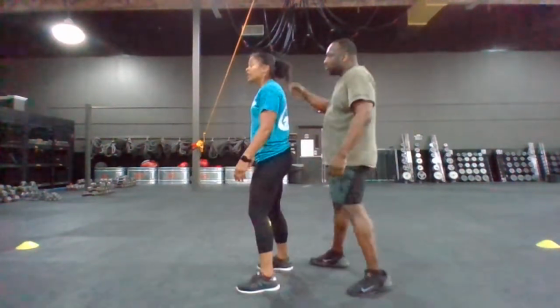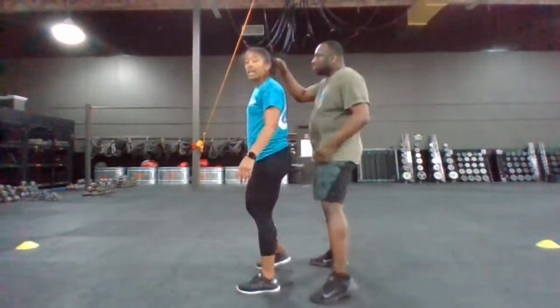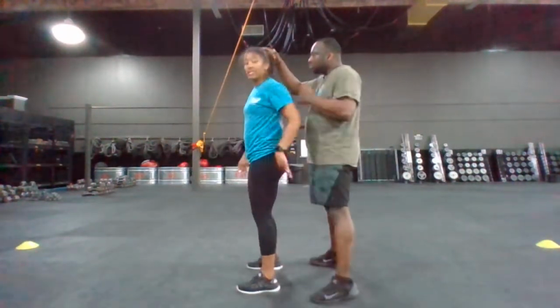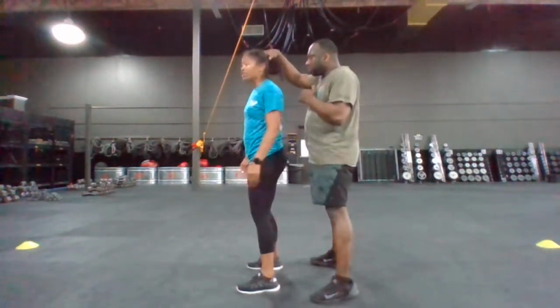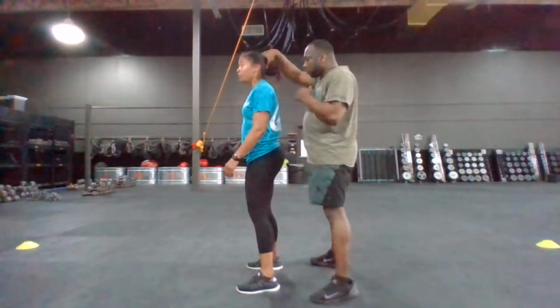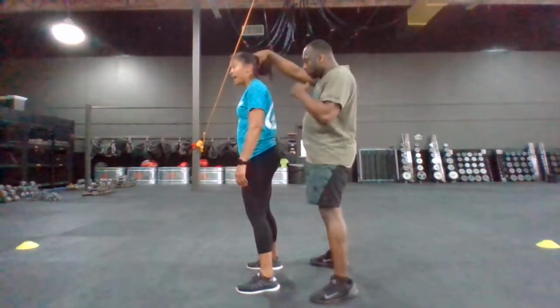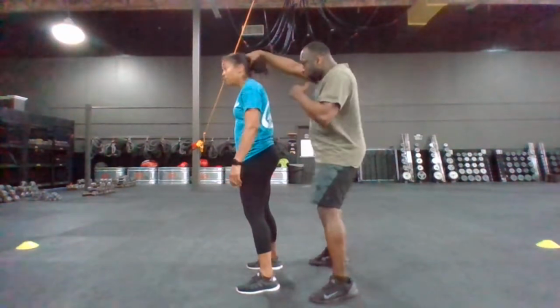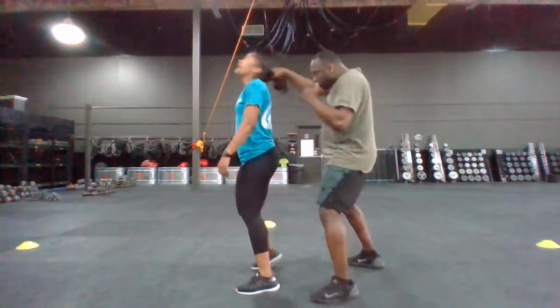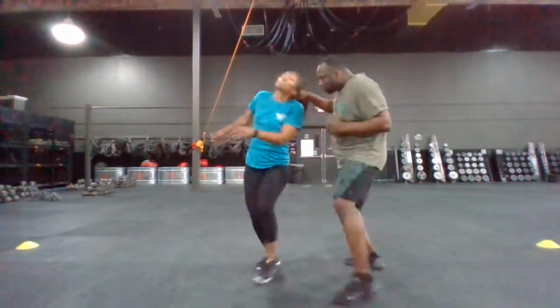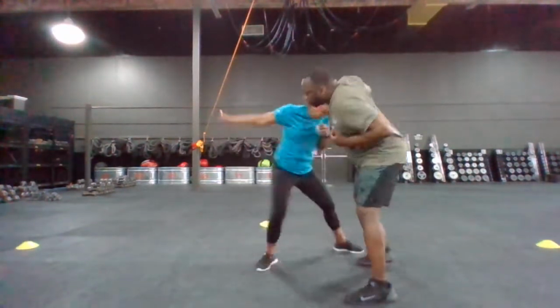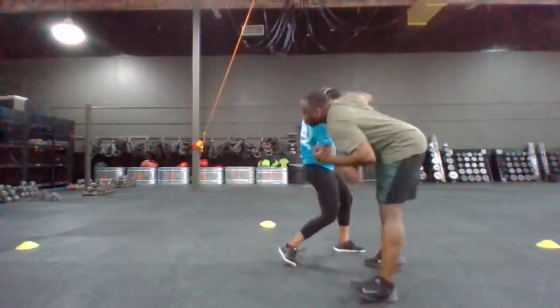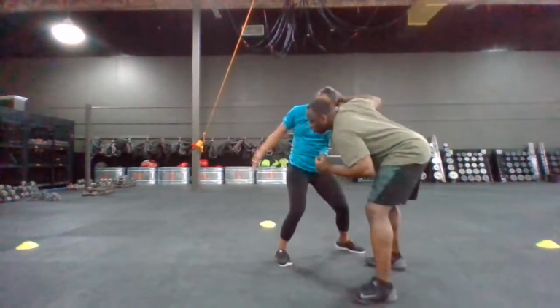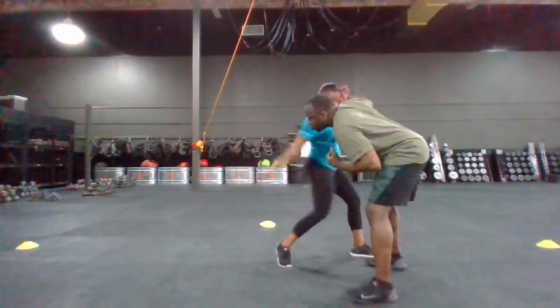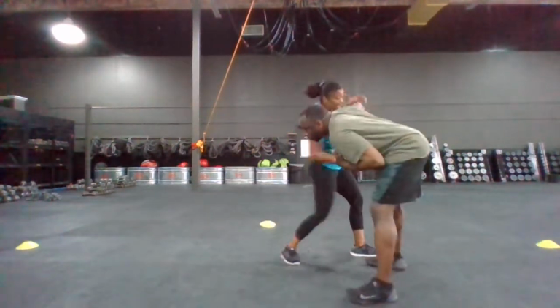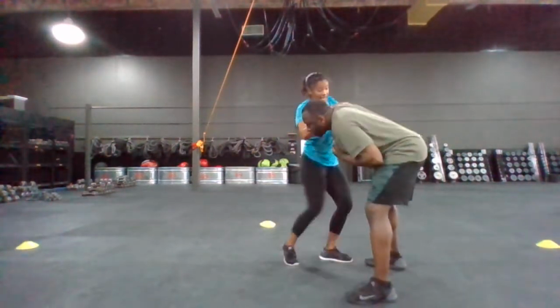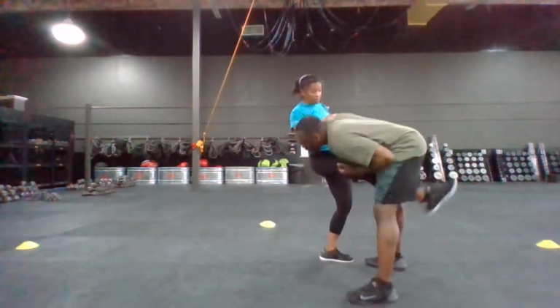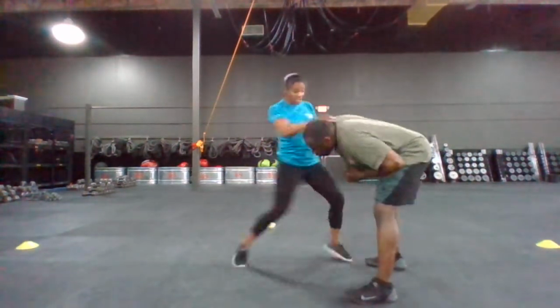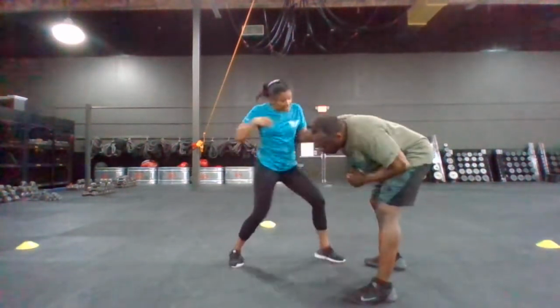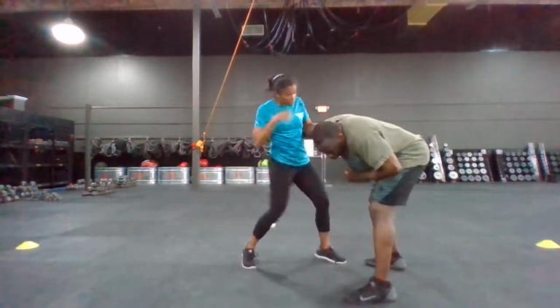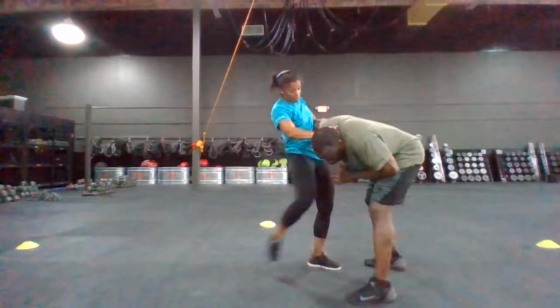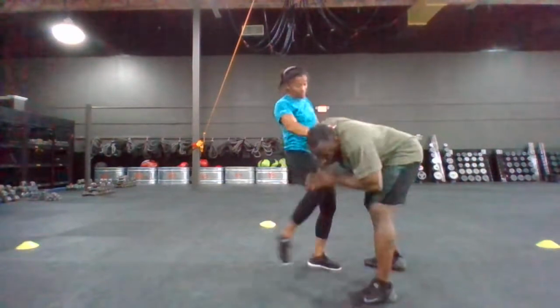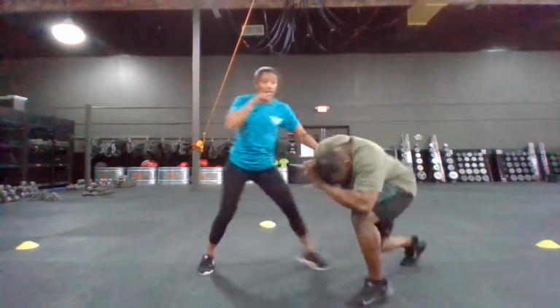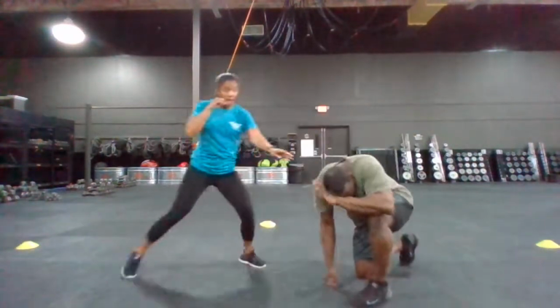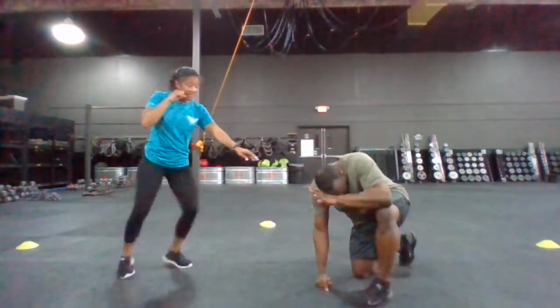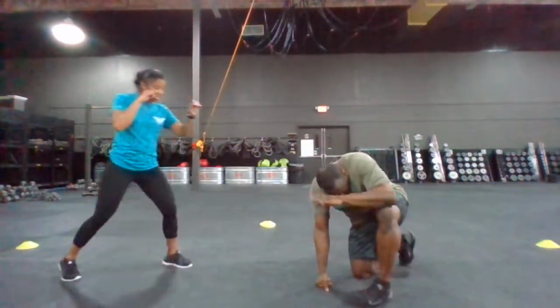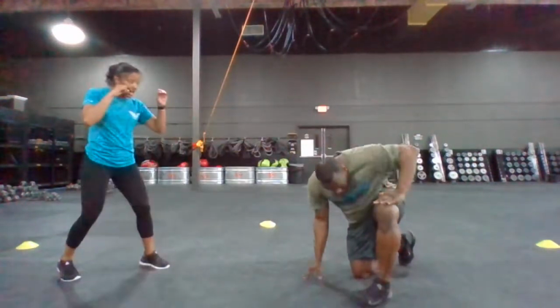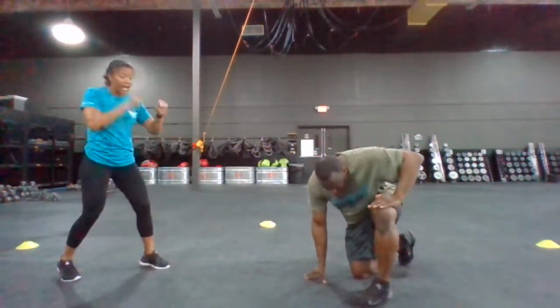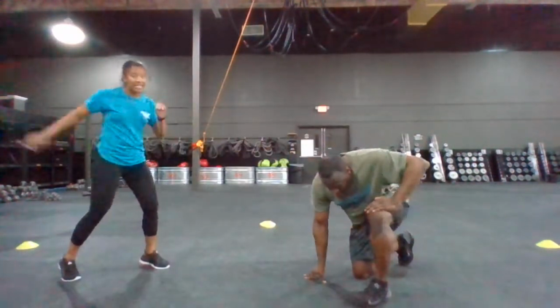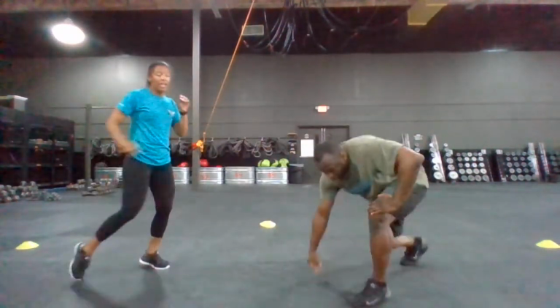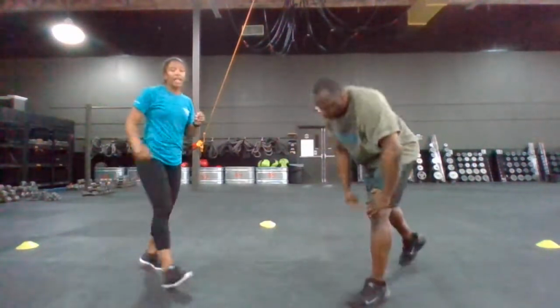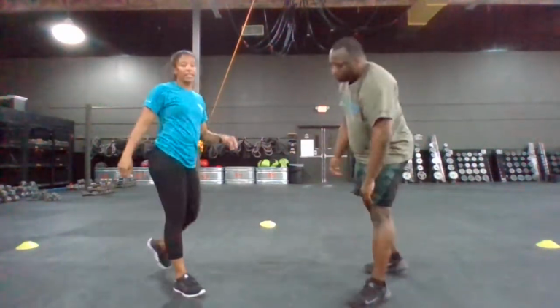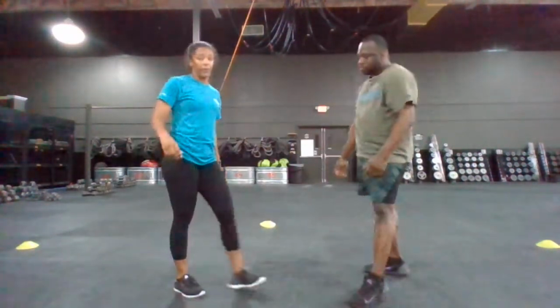This time the attacker is going to pull me down. I'm going to turn in and attack down, sending those follow-up combatives until he's down, I'm safe, and I can get up.